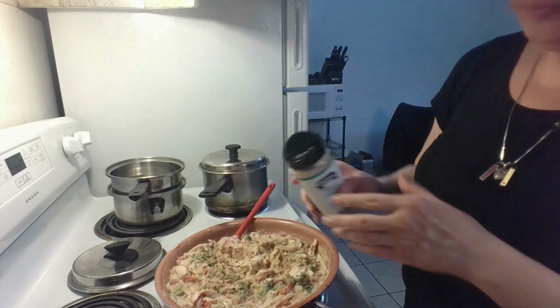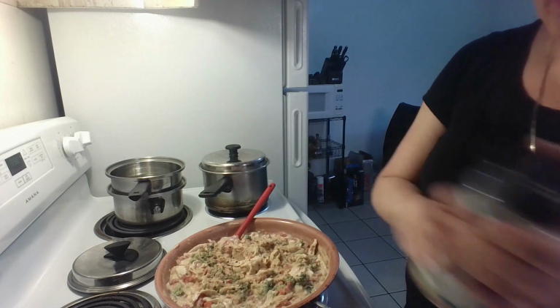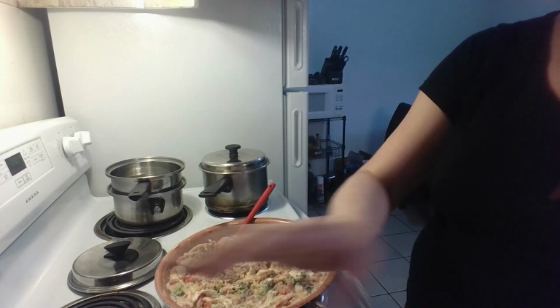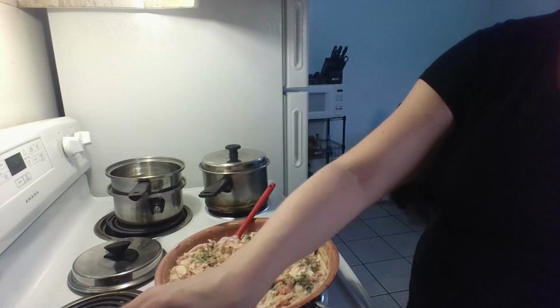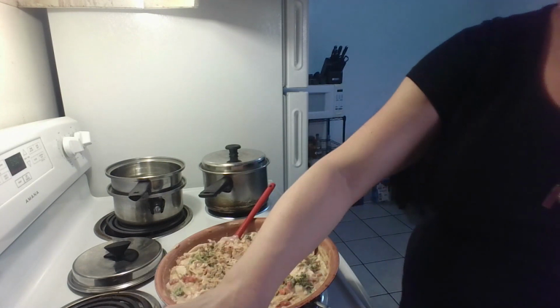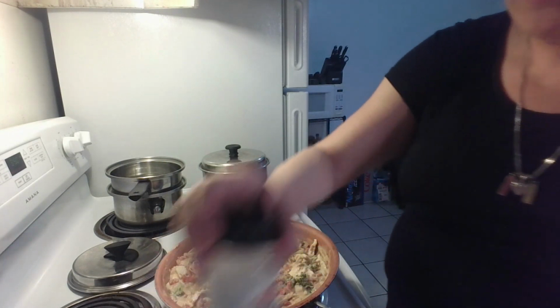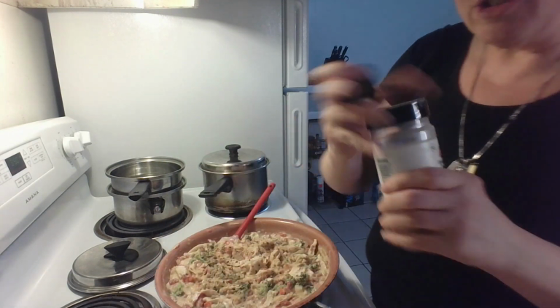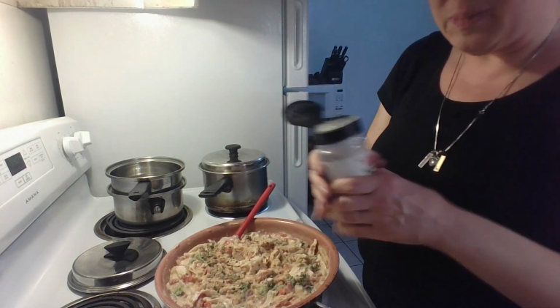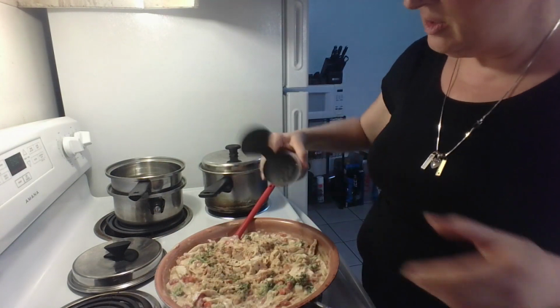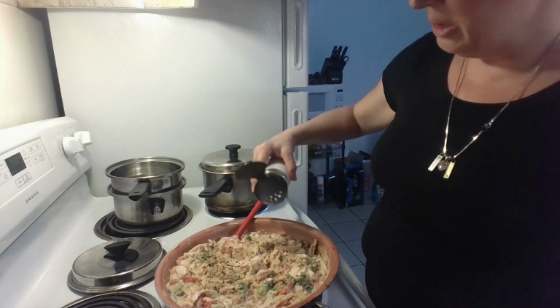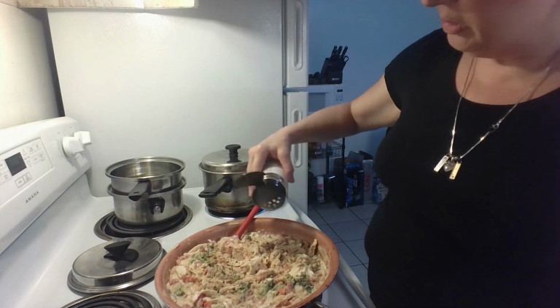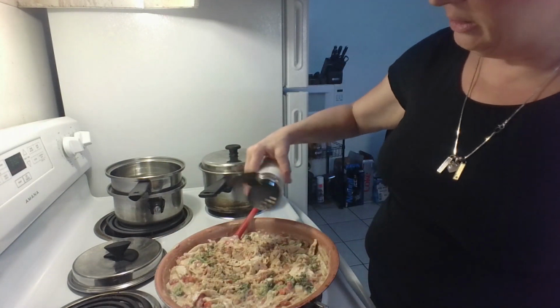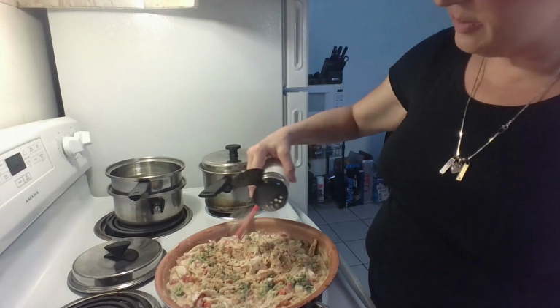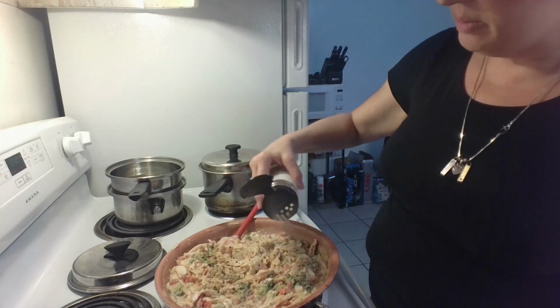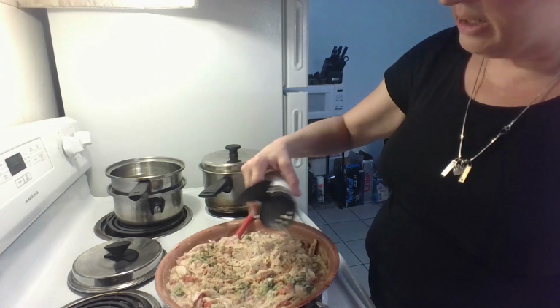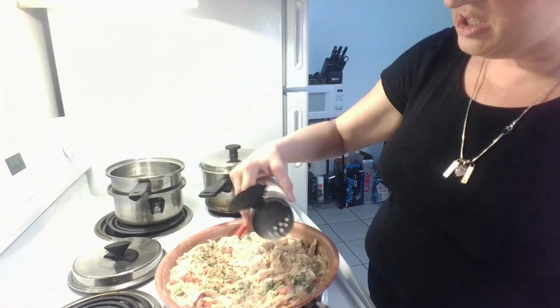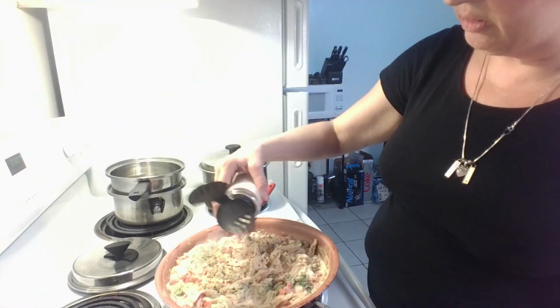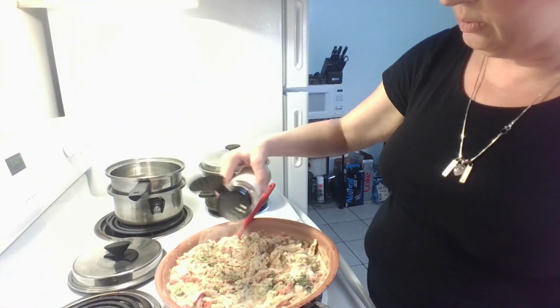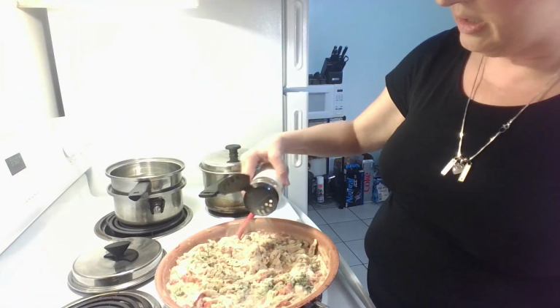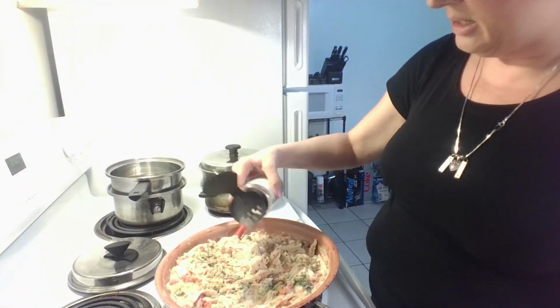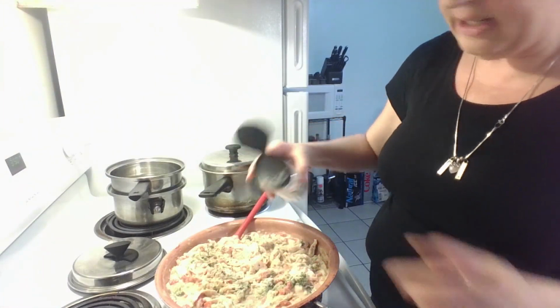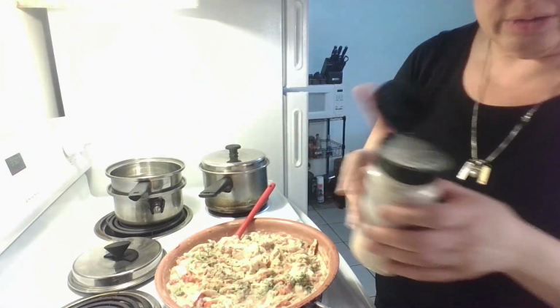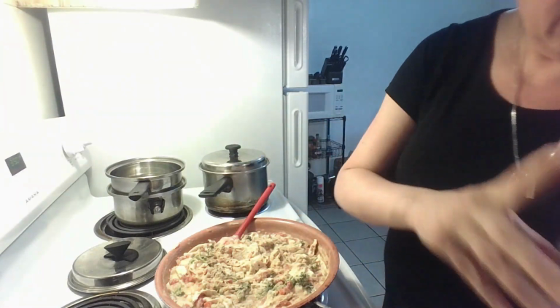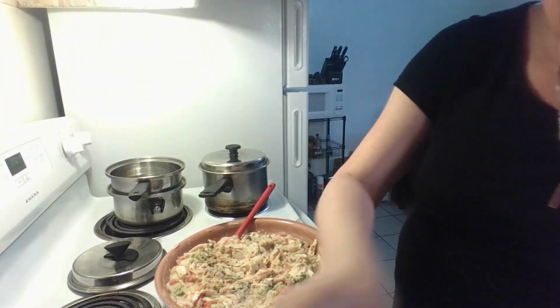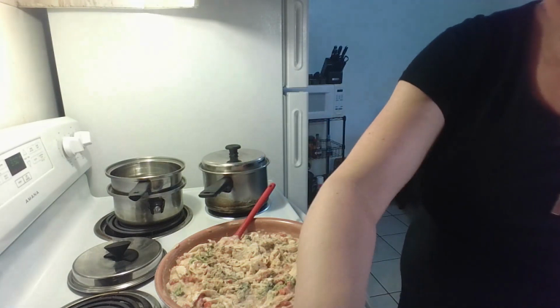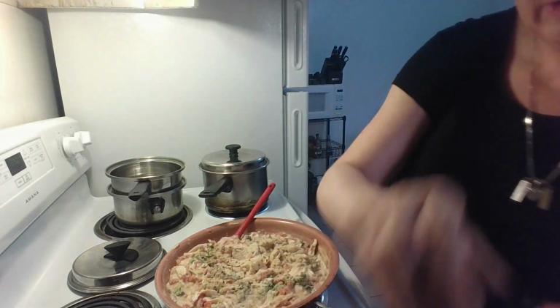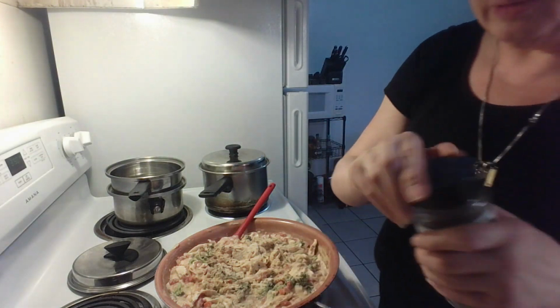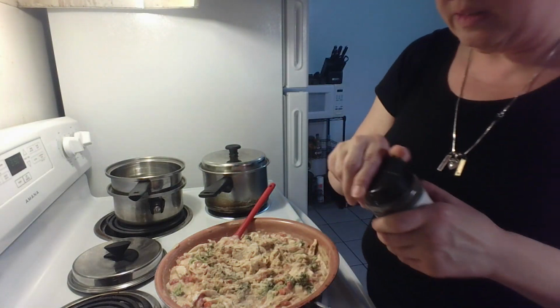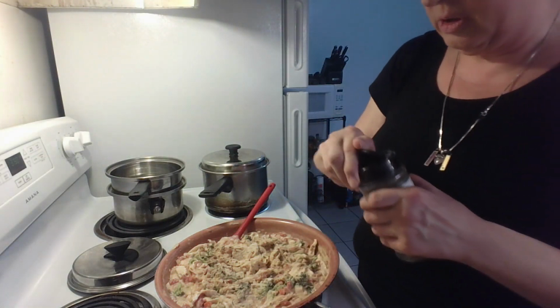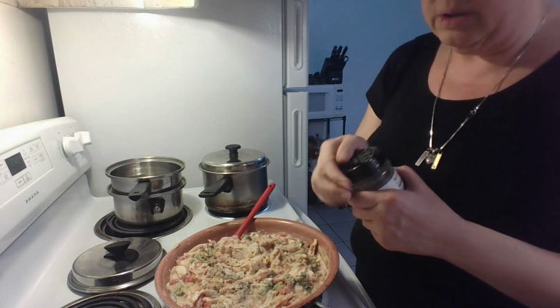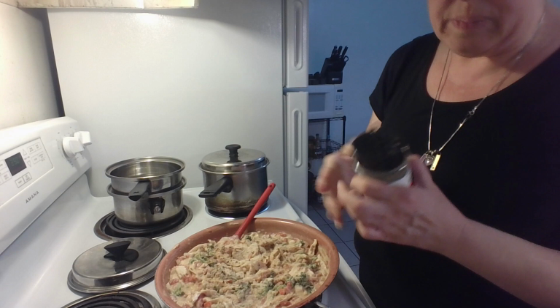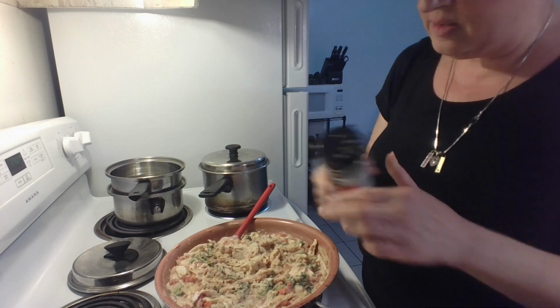I really don't measure spices when I'm cooking on WW. I just never was worried about the points for spices when I'm cooking.